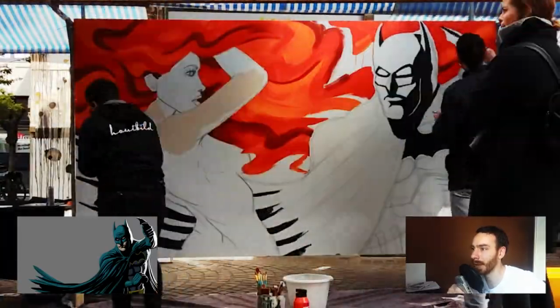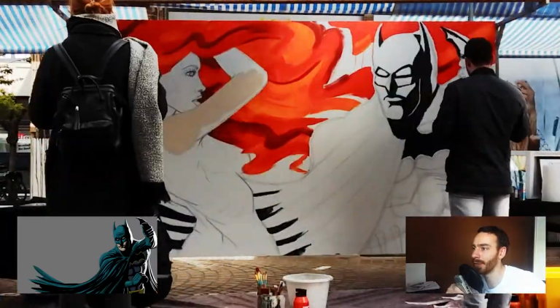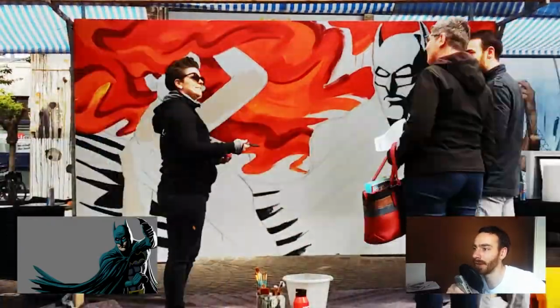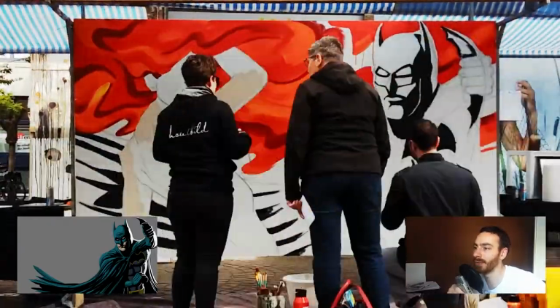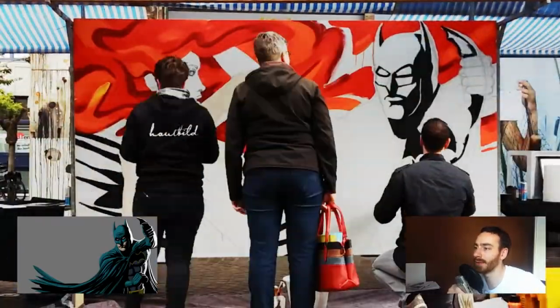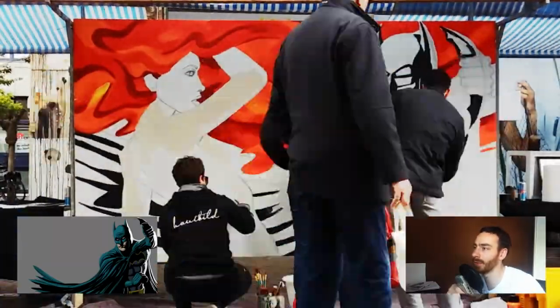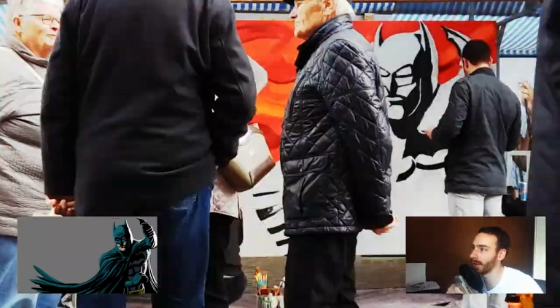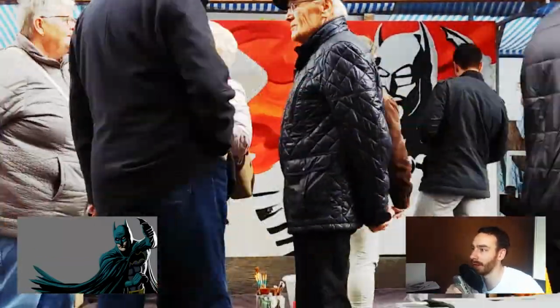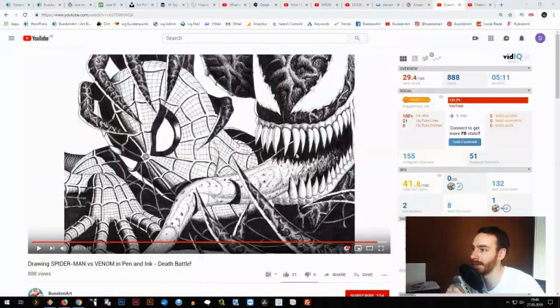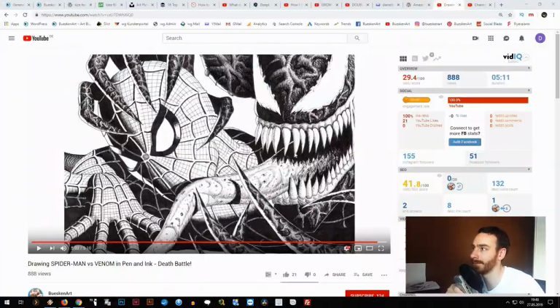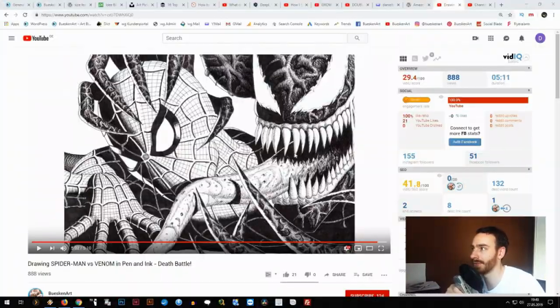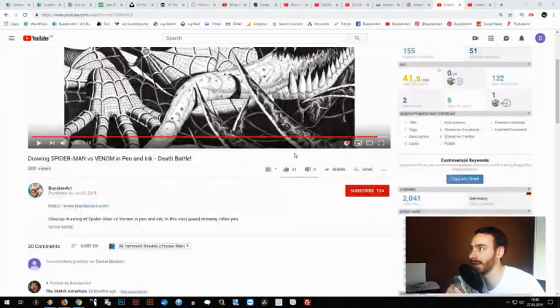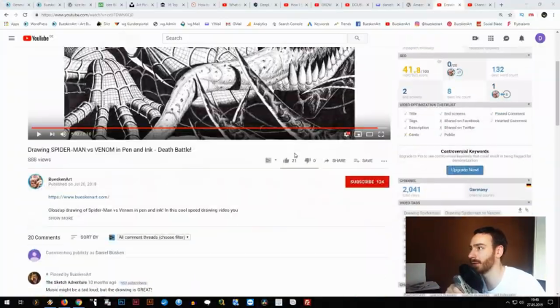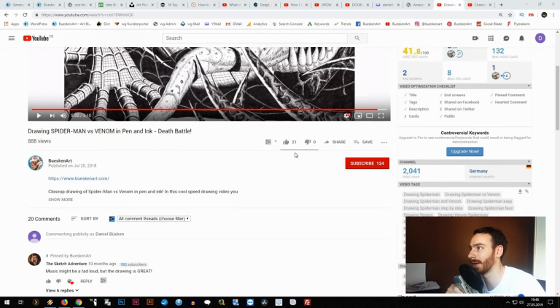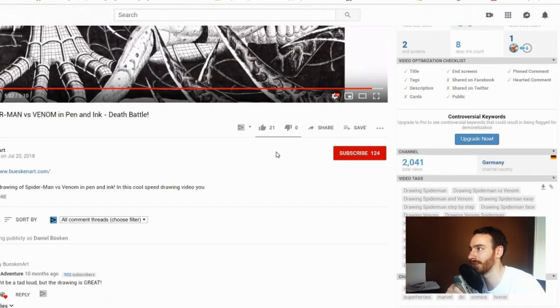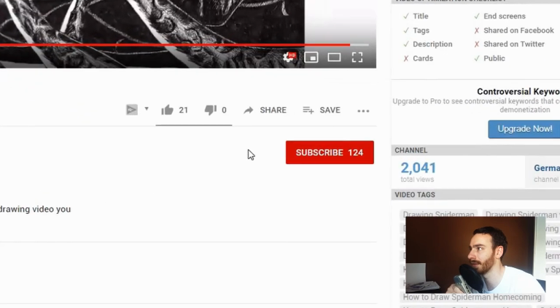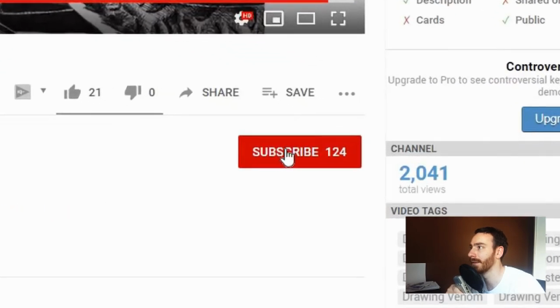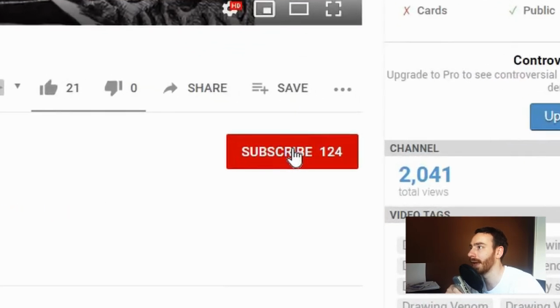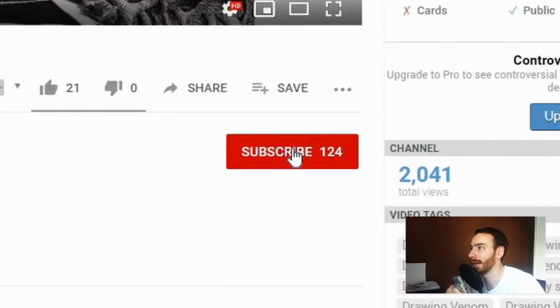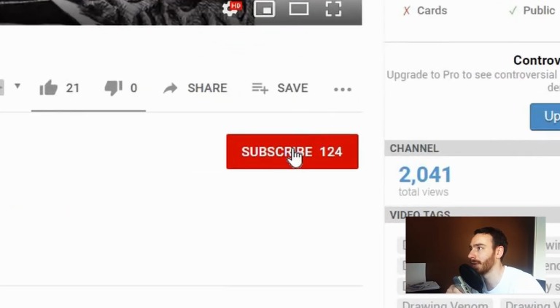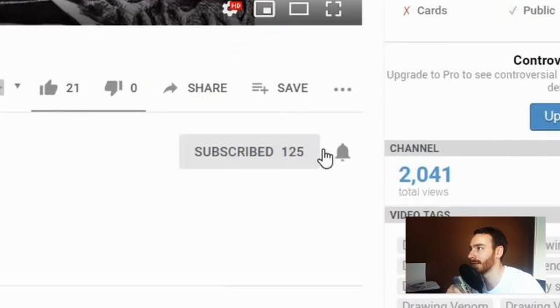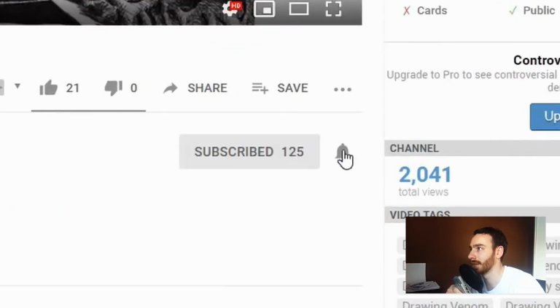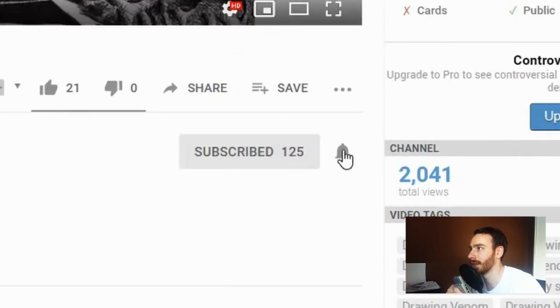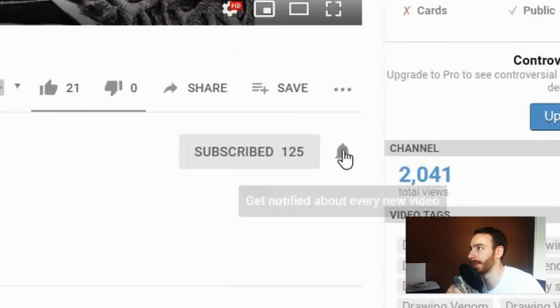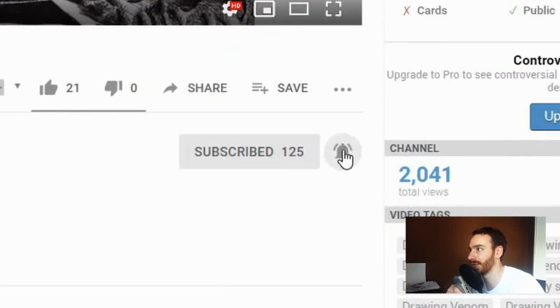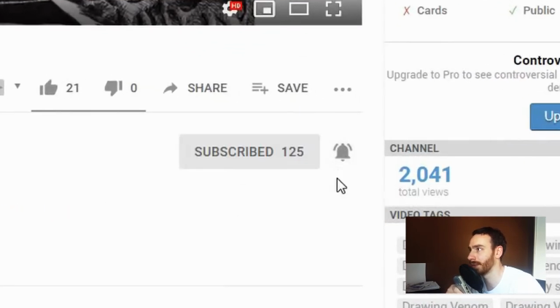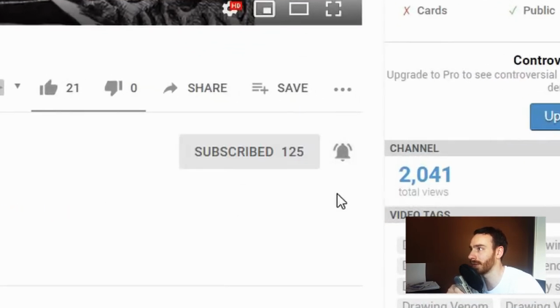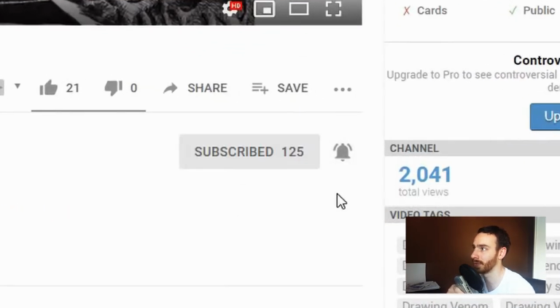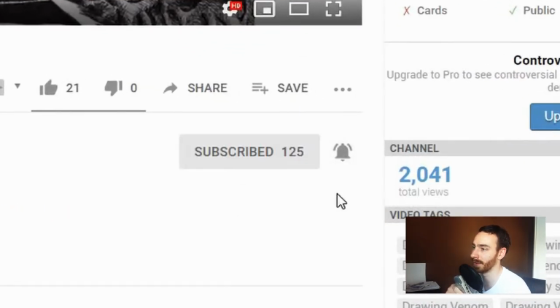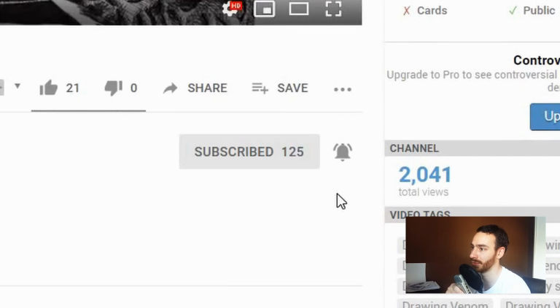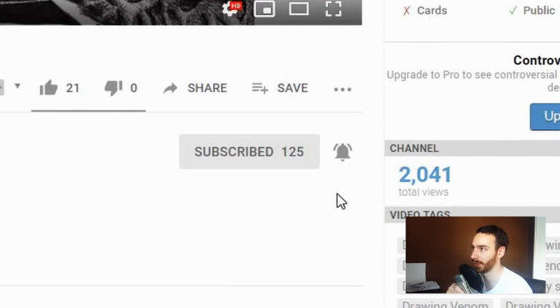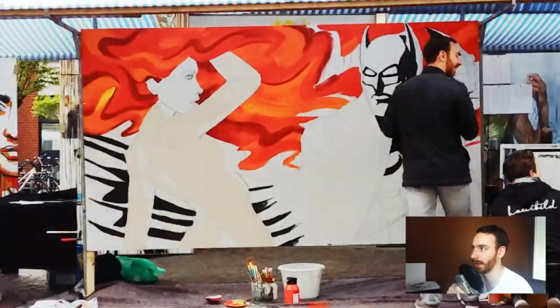By the way, if you like superheroes and drawing and painting, definitely hit the subscribe button for my channel, as well as the bell notification on the right so you don't miss any future videos of mine.